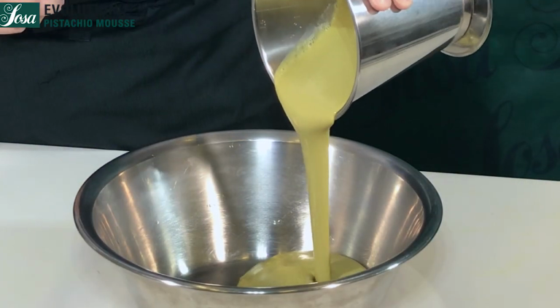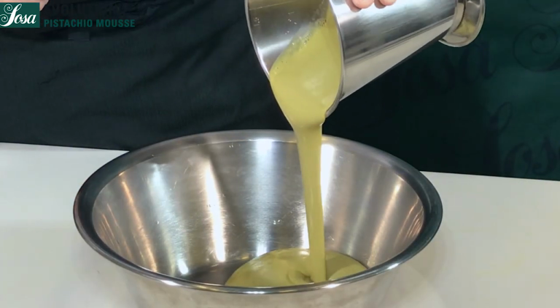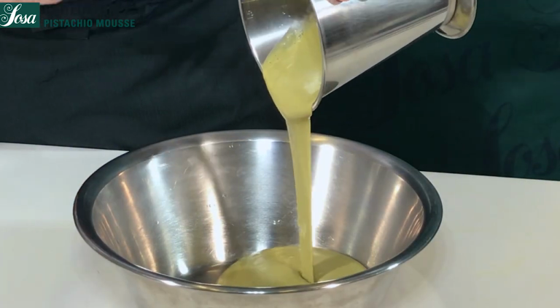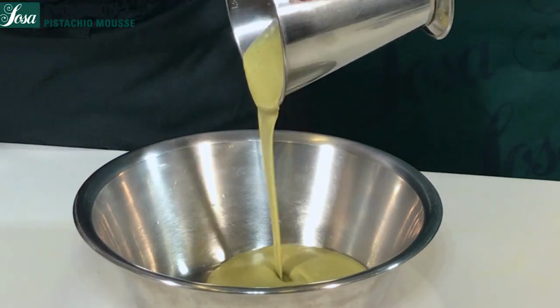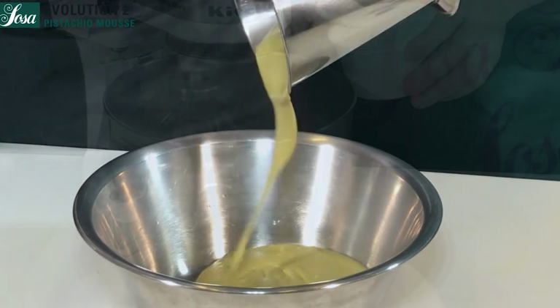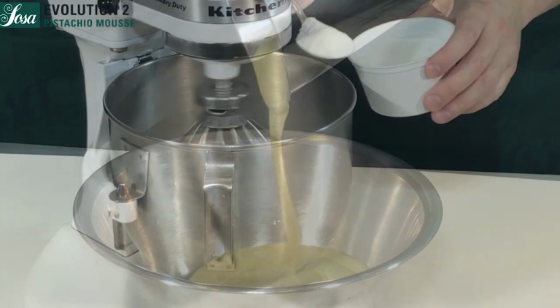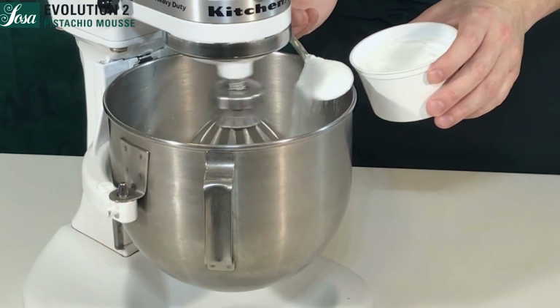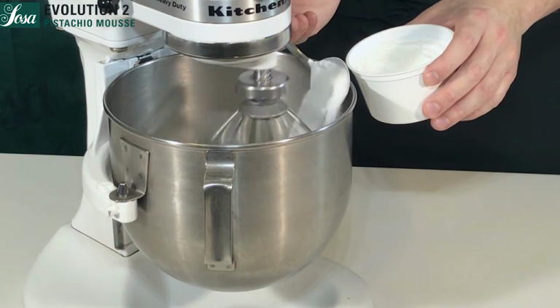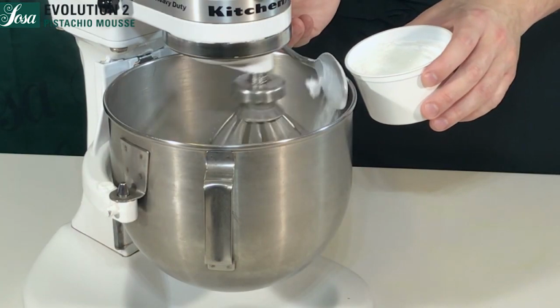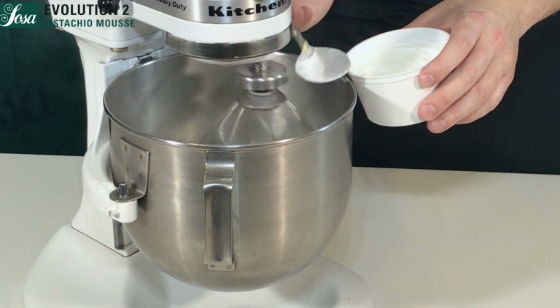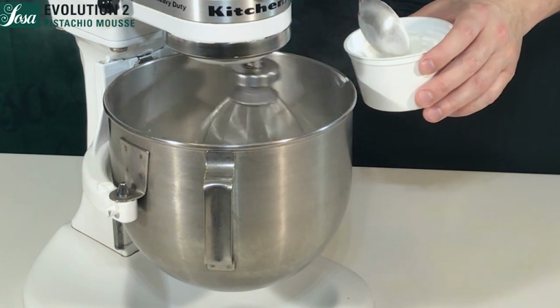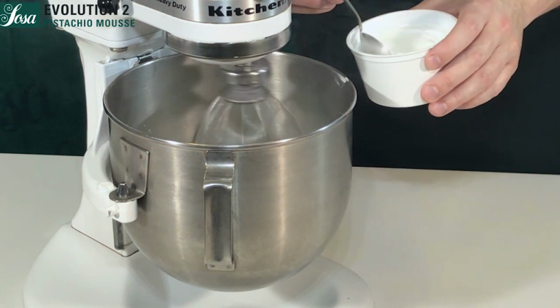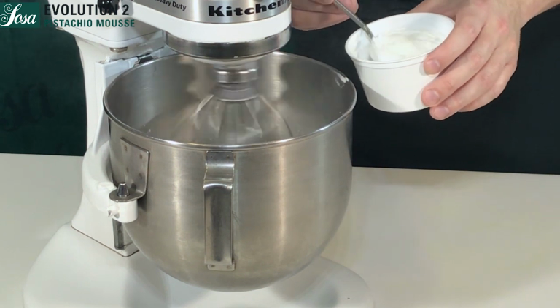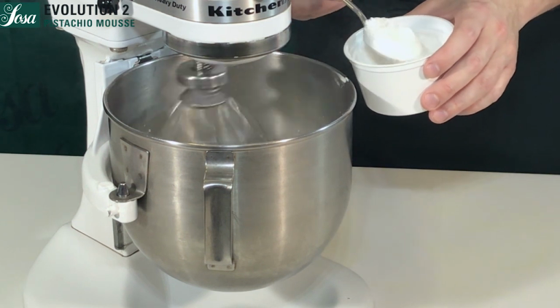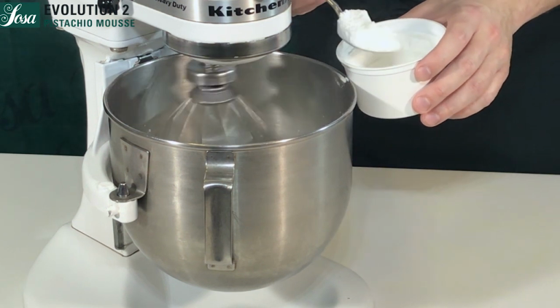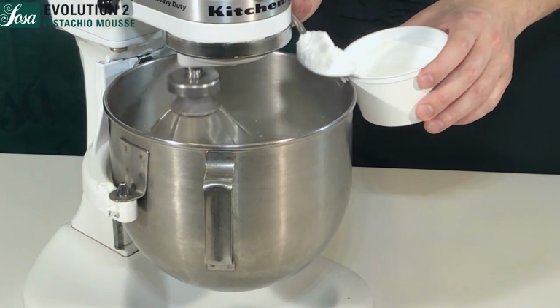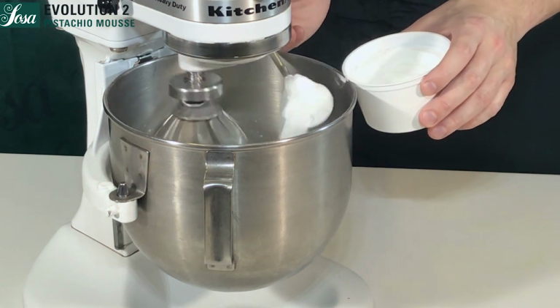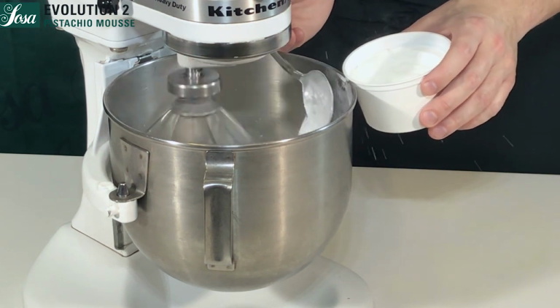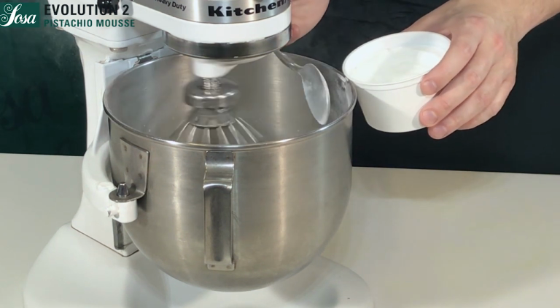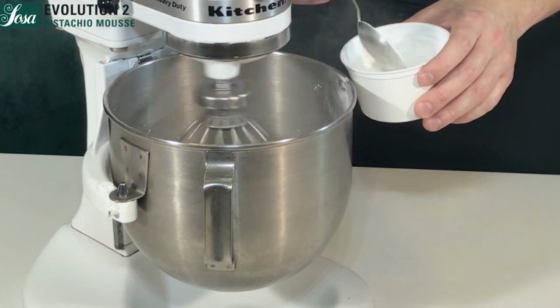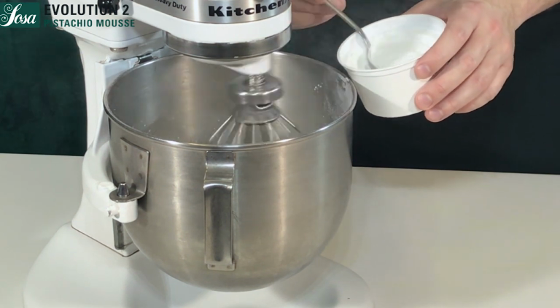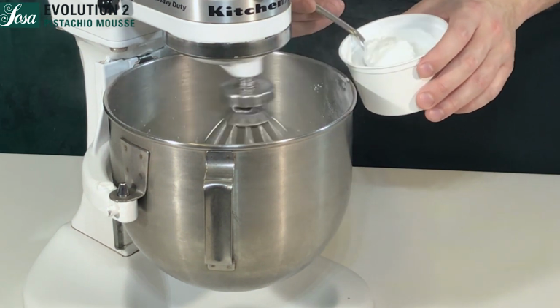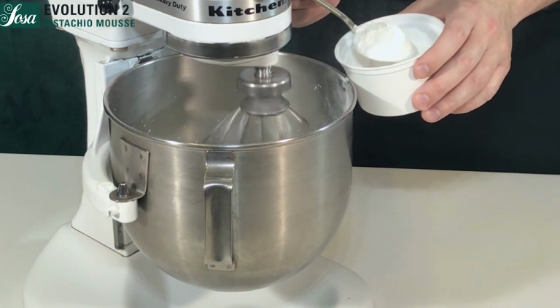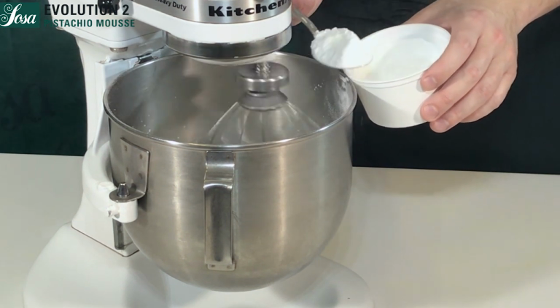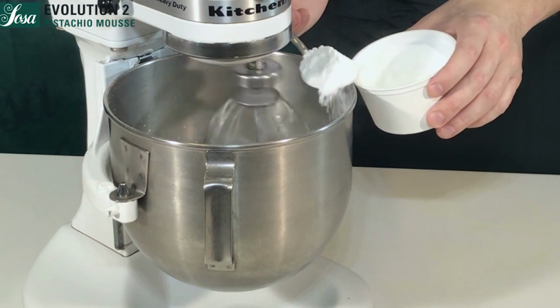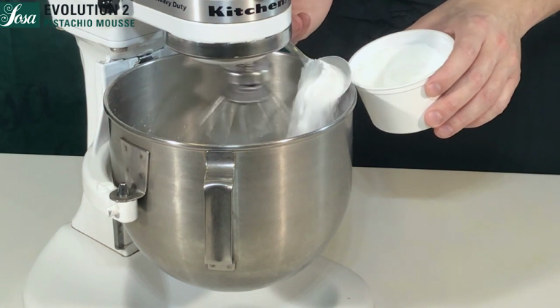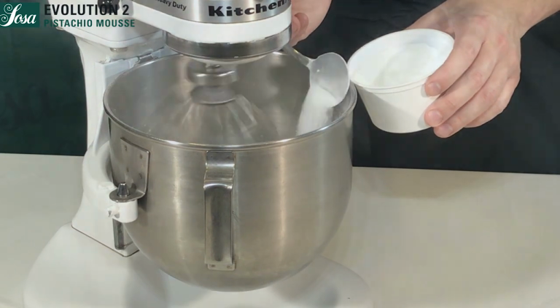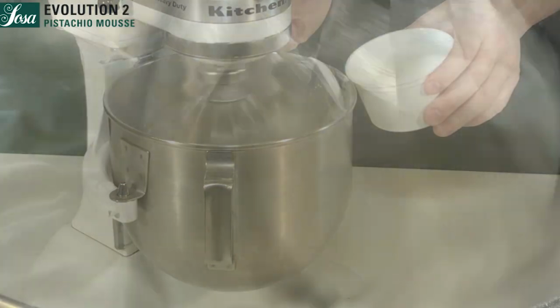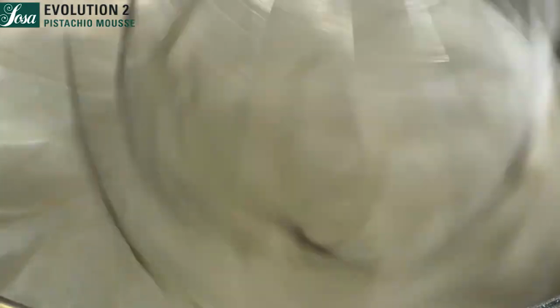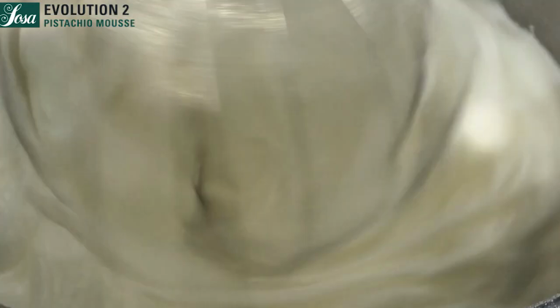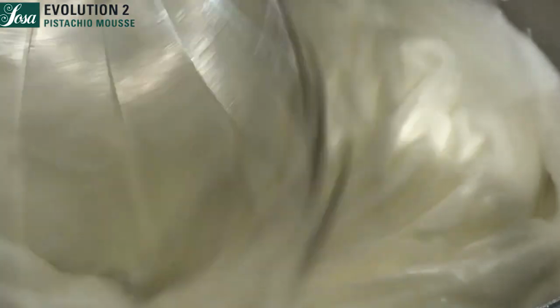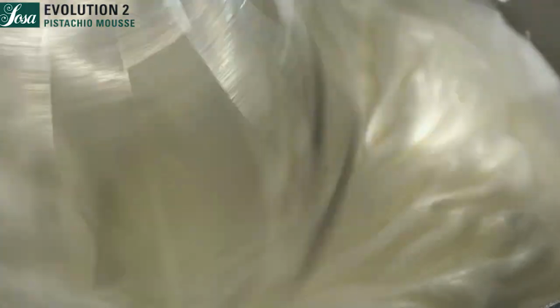We put everything in a bowl, add the sugar and the inulin to our meringue, and keep whipping until we get a fine and regular meringue.